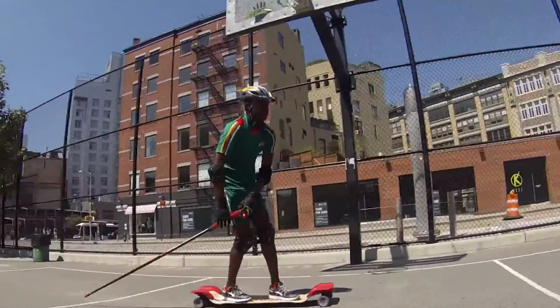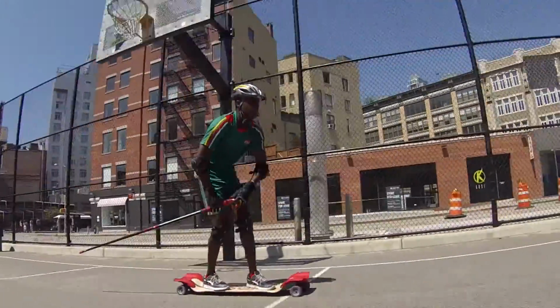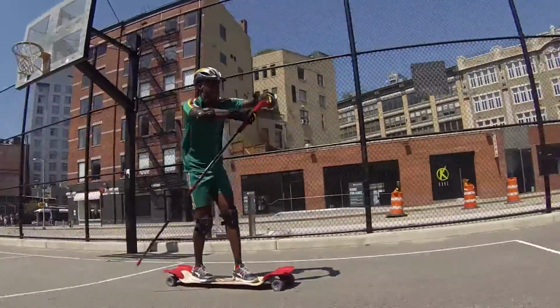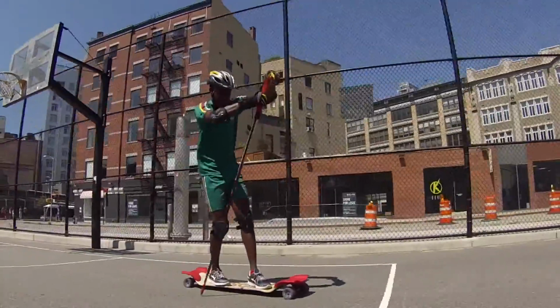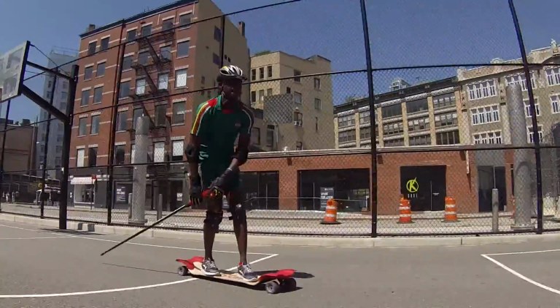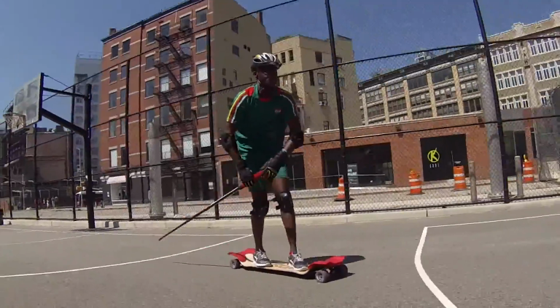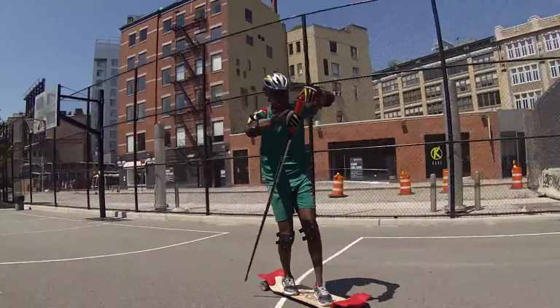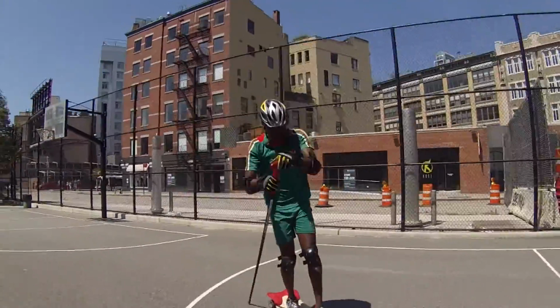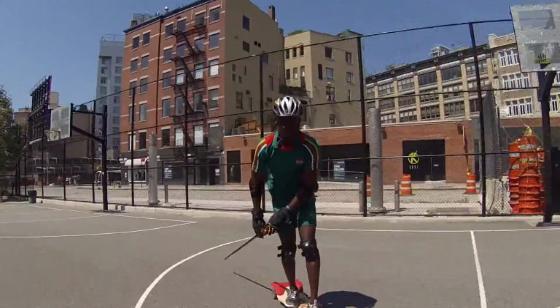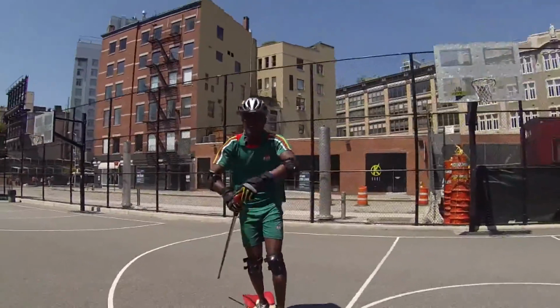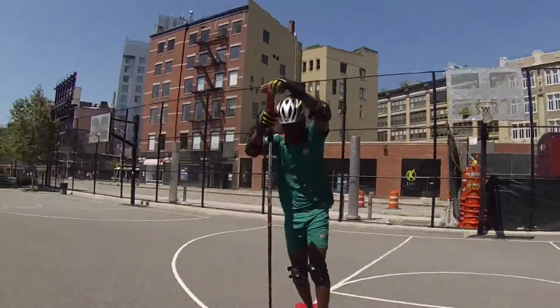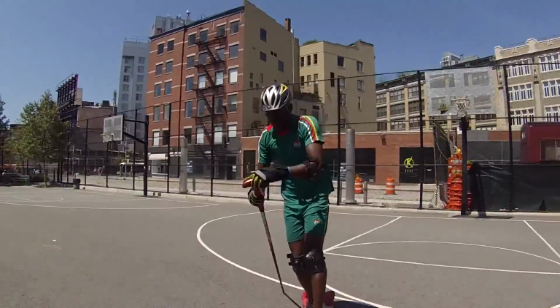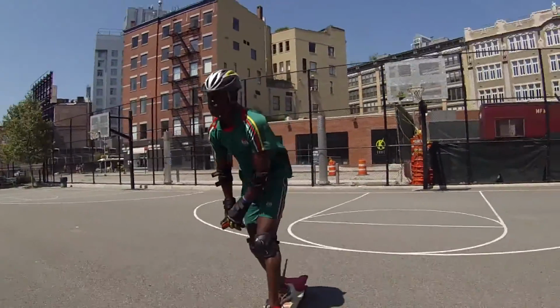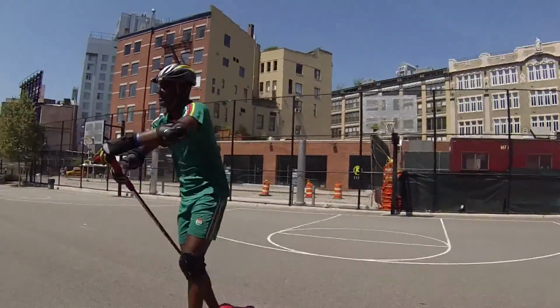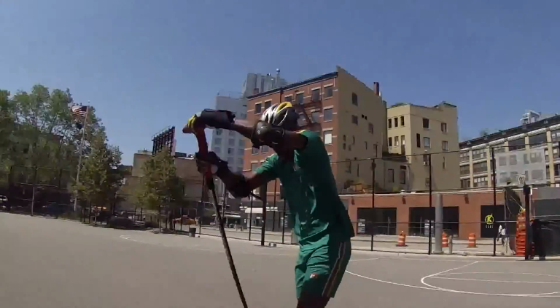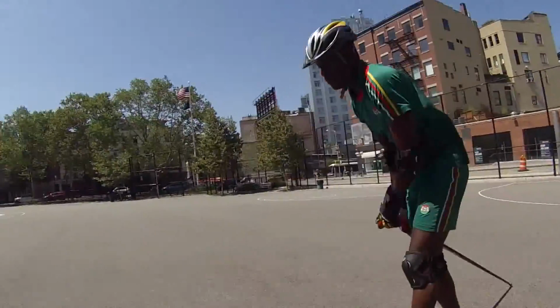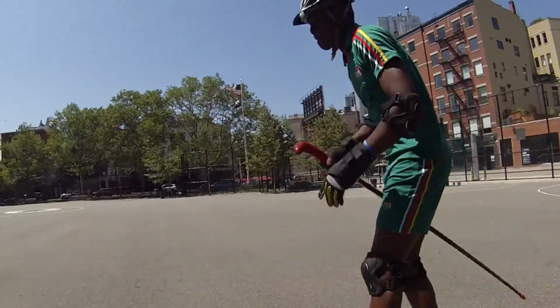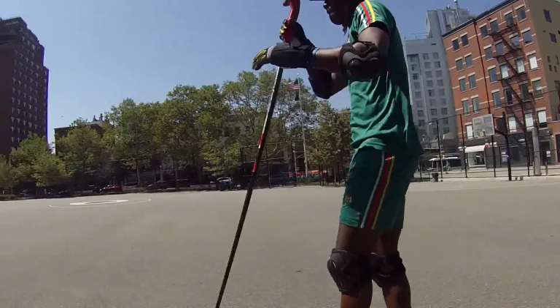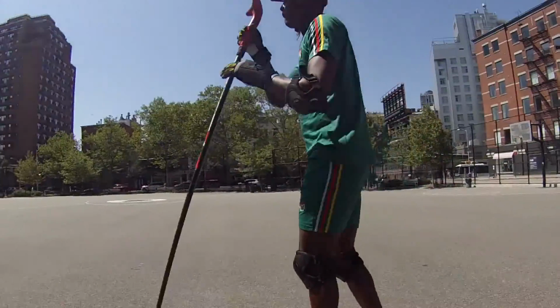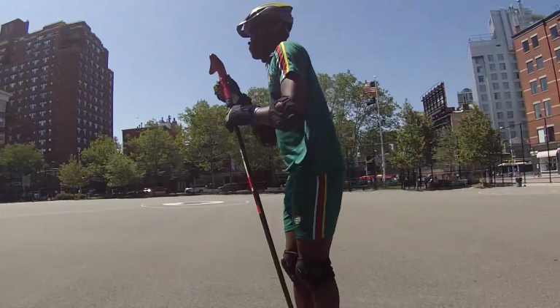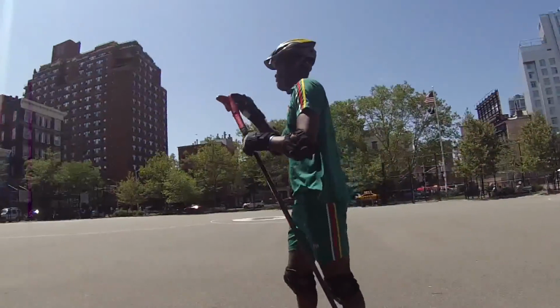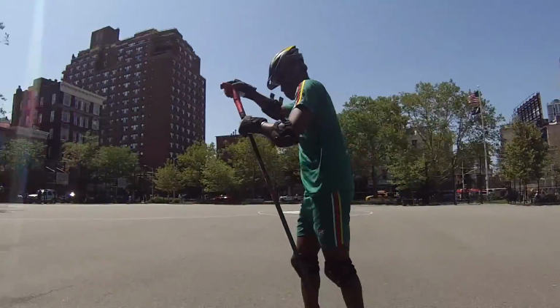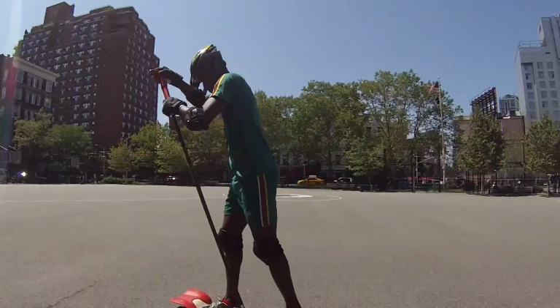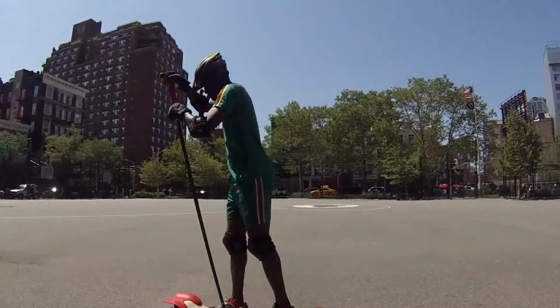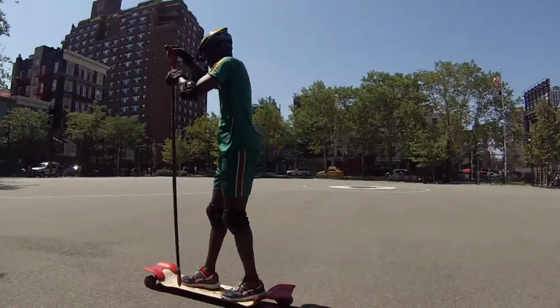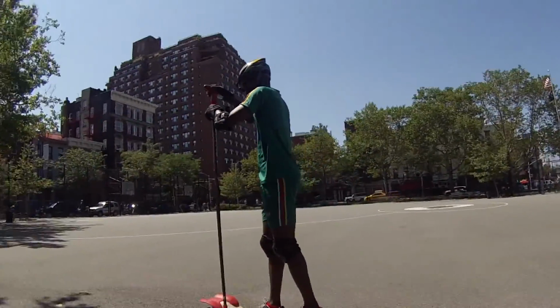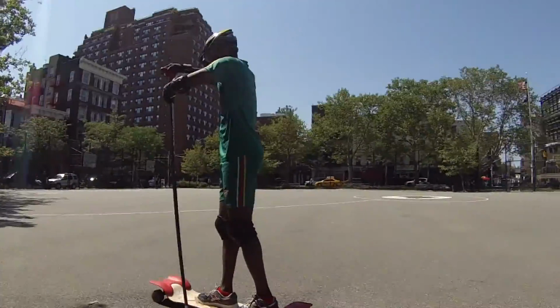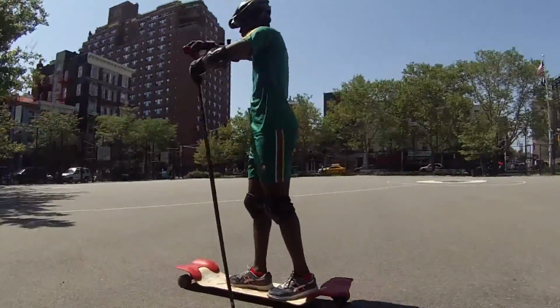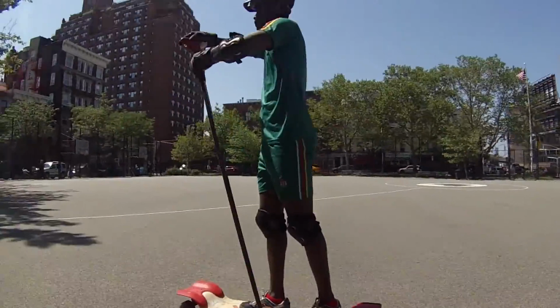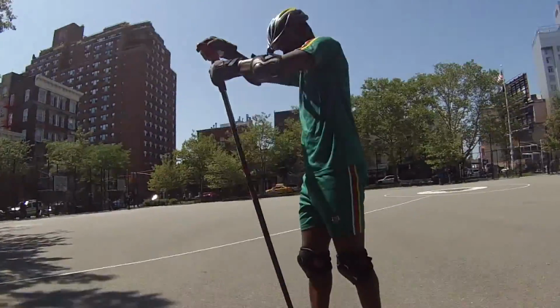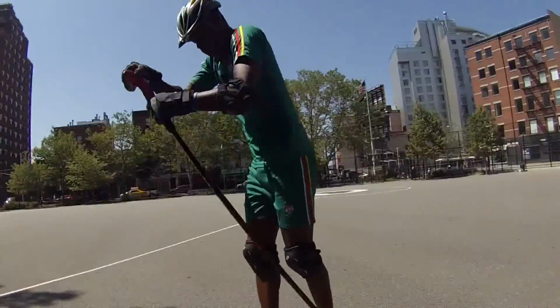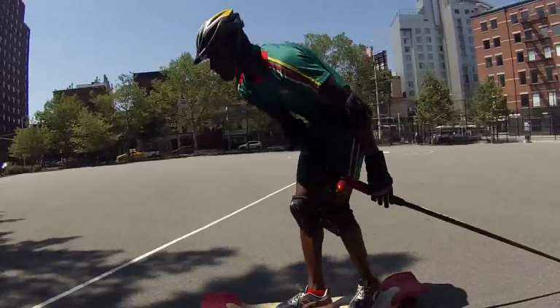This is the meaning of Burkina Faso, and Abdul is the first person from the African continent to ever practice the sport of spikeboarding. Now he's doing exceptionally well here.